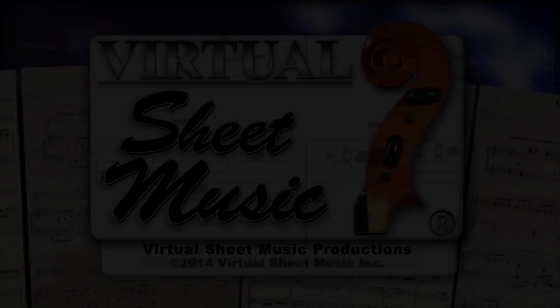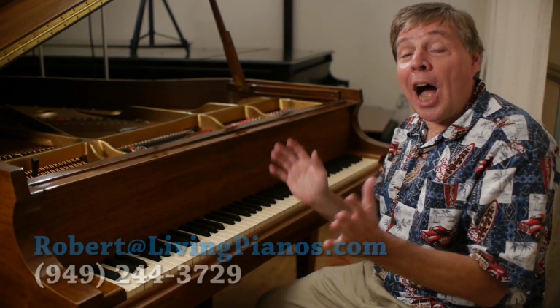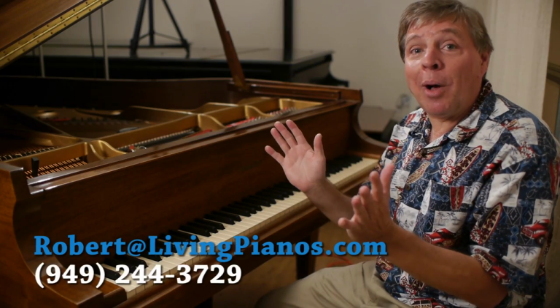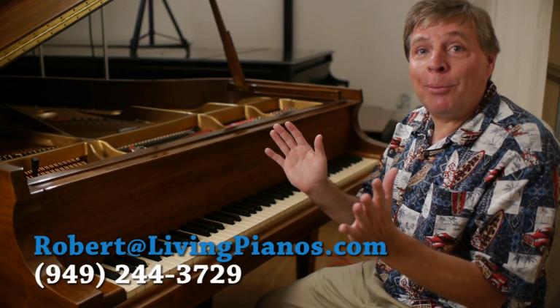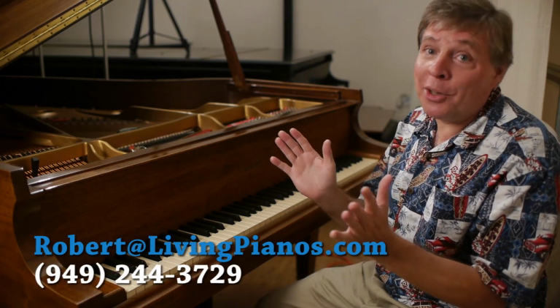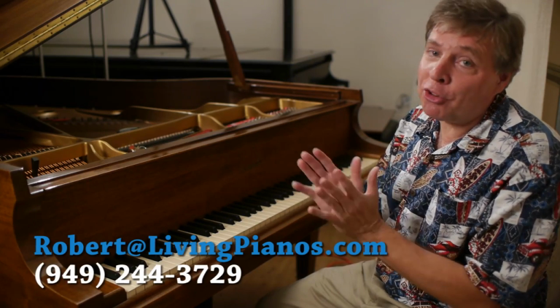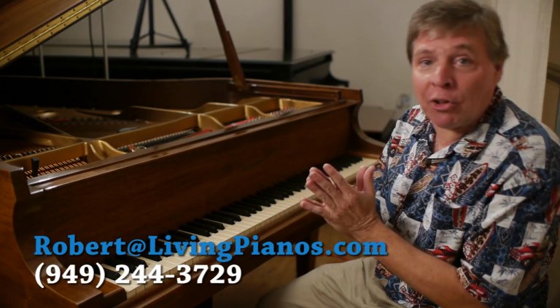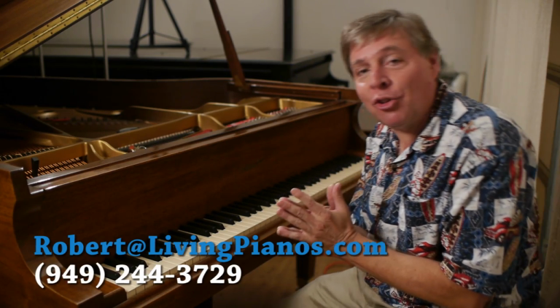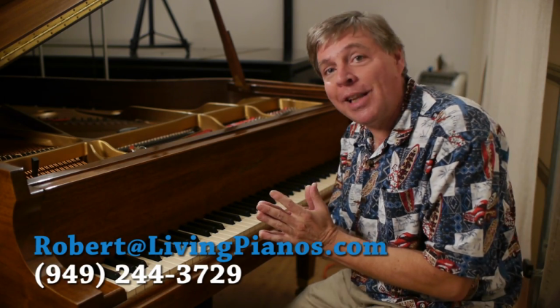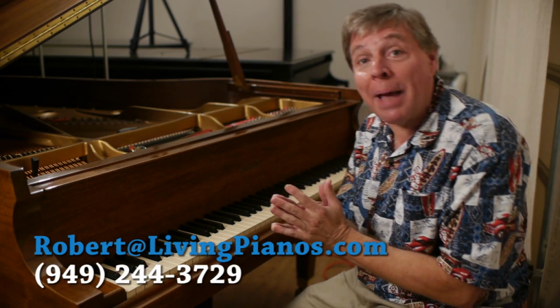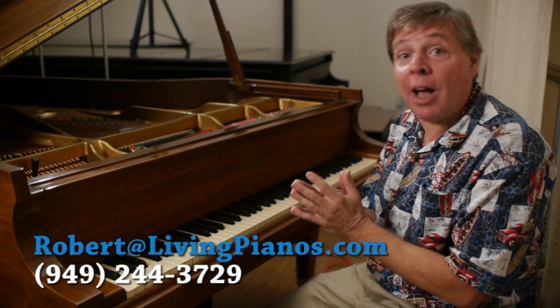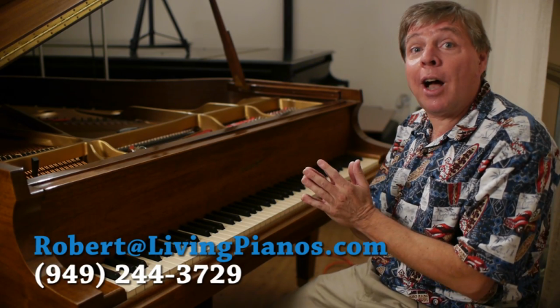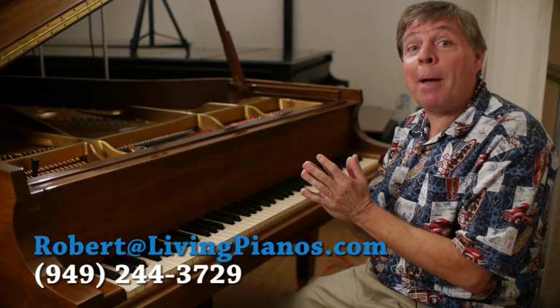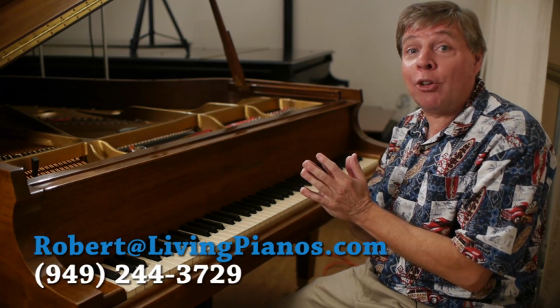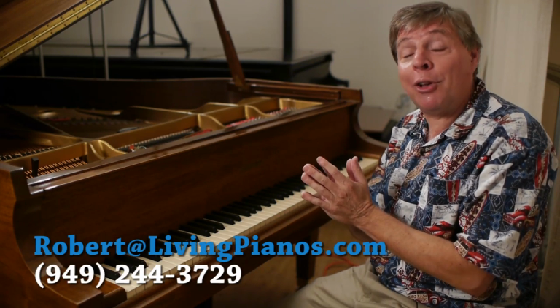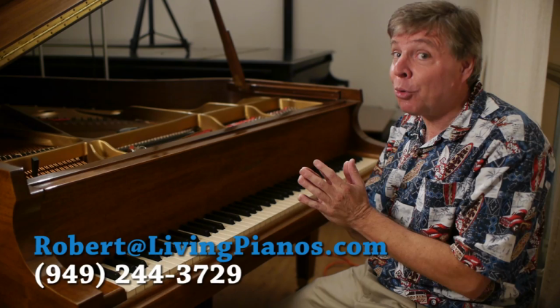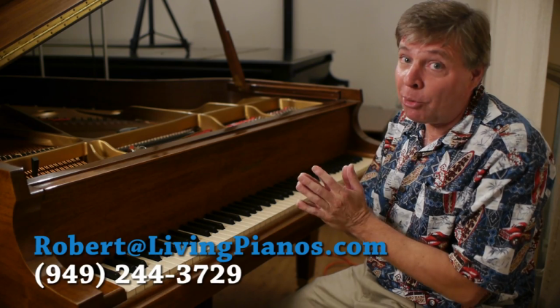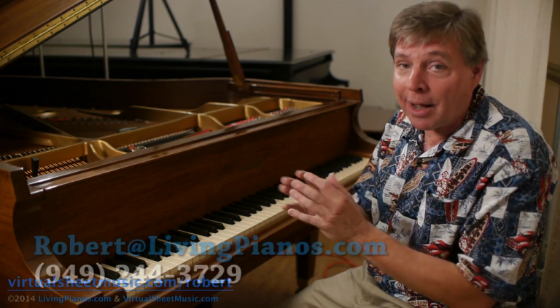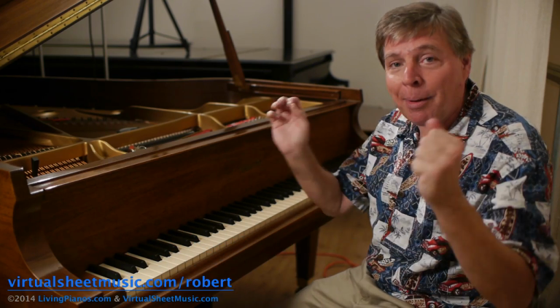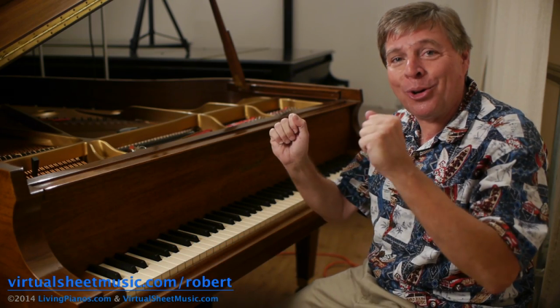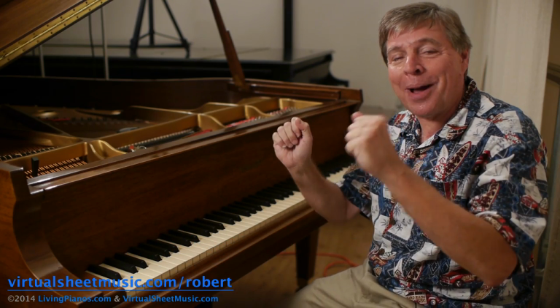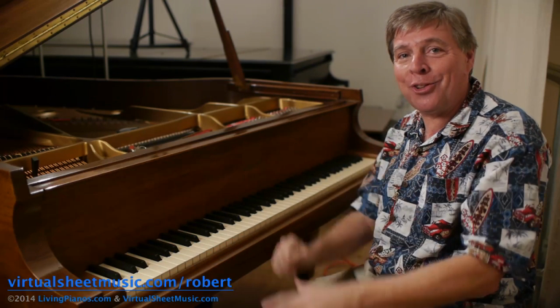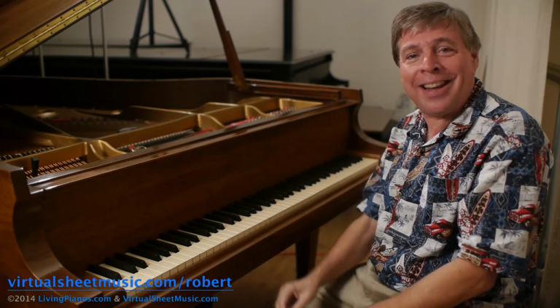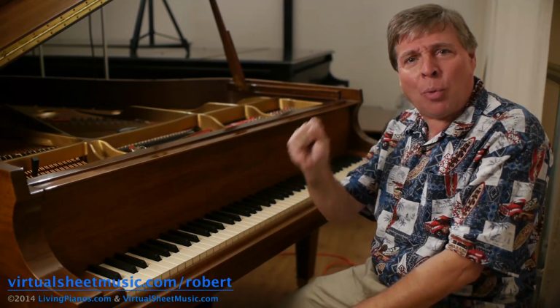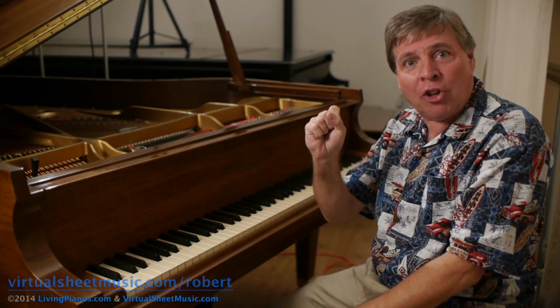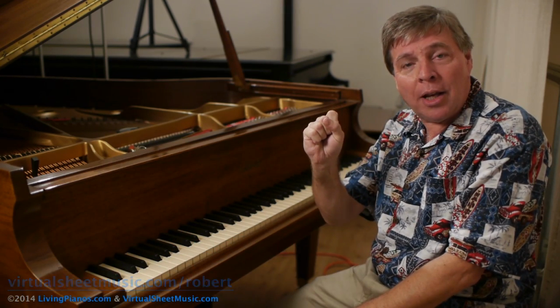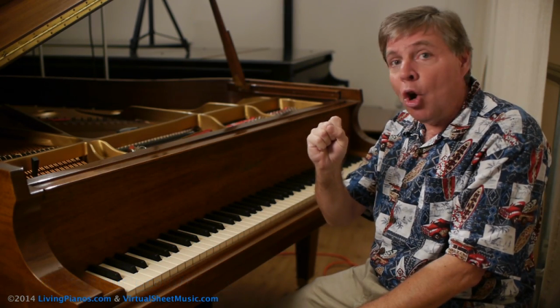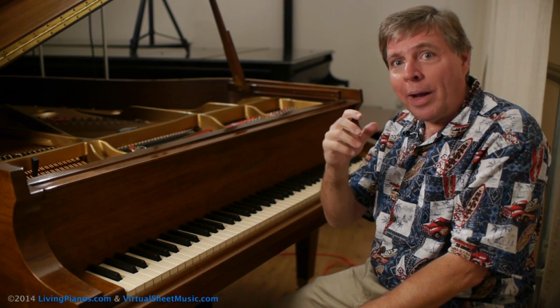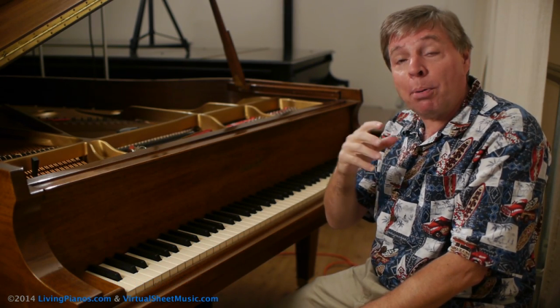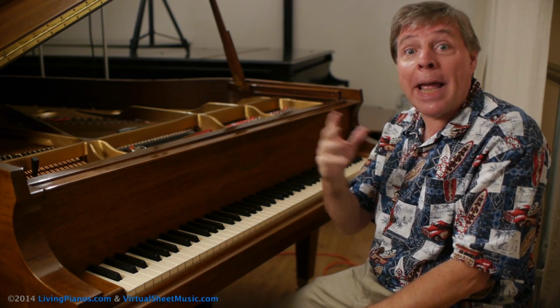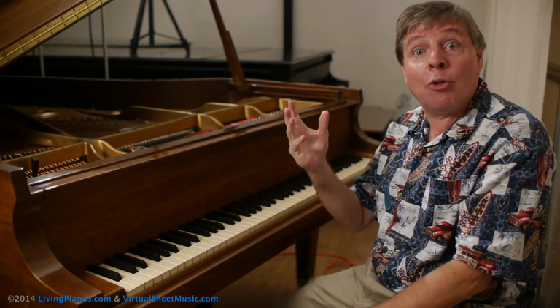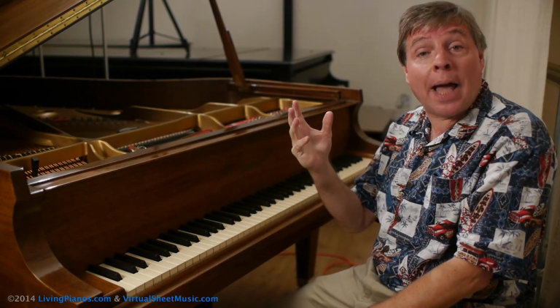Hi, and welcome to another special edition of livingpianos.com as well as virtuosheapmusic.com. I'm your host Robert Esther, and today's question: what is prepared piano?